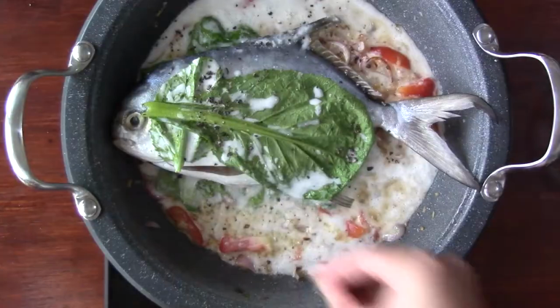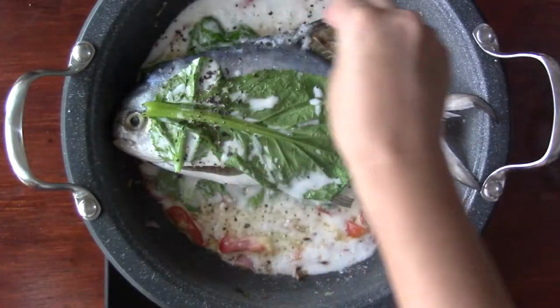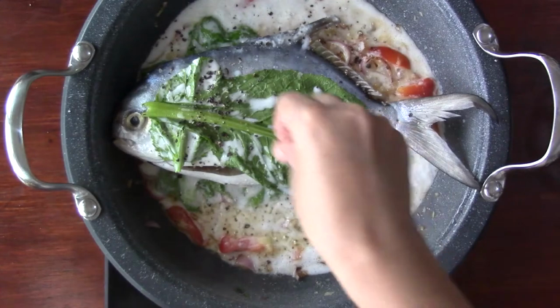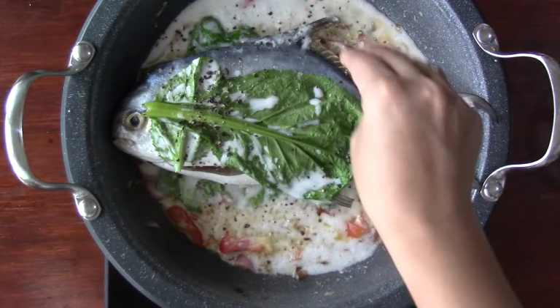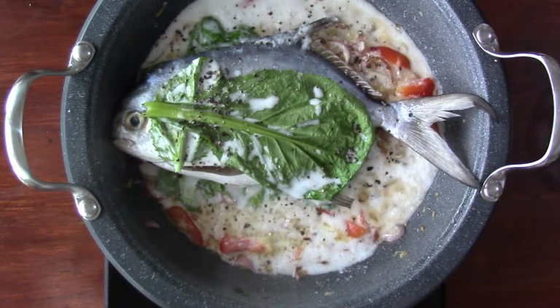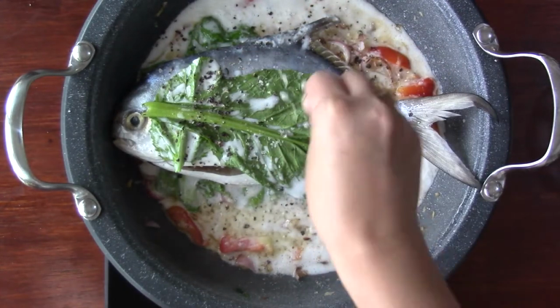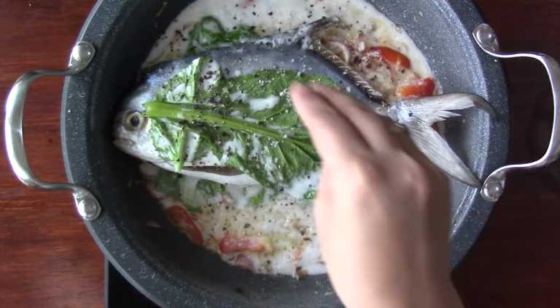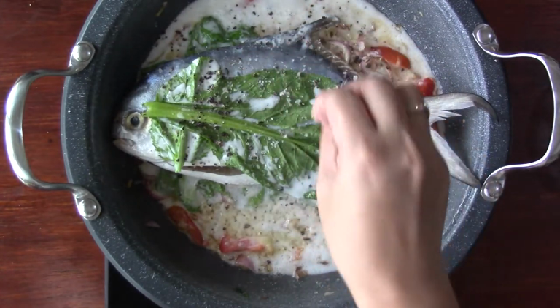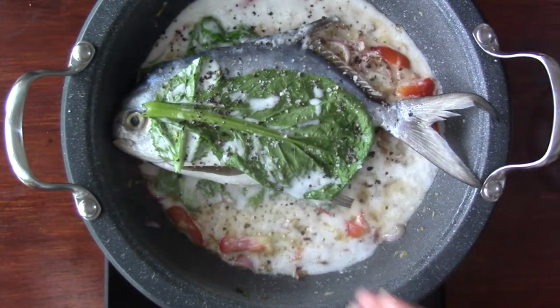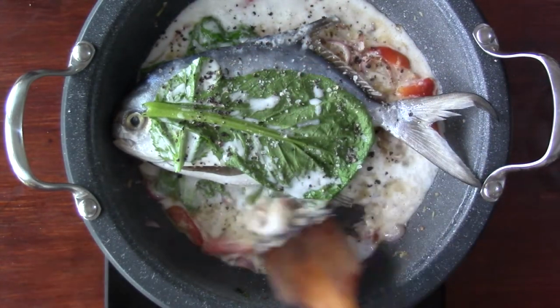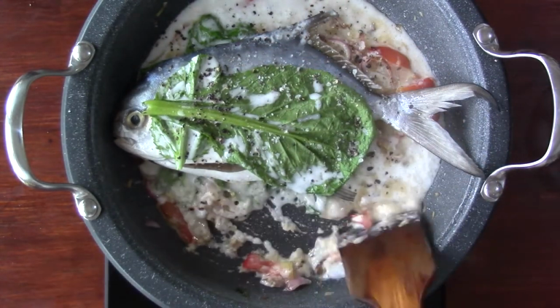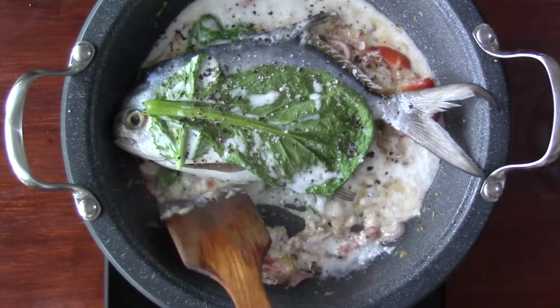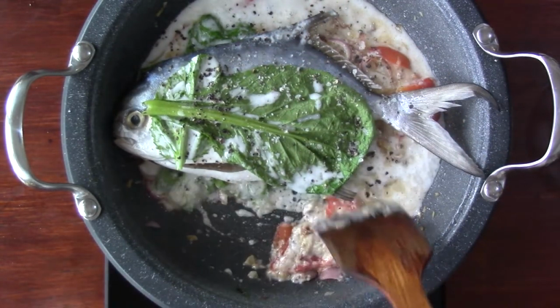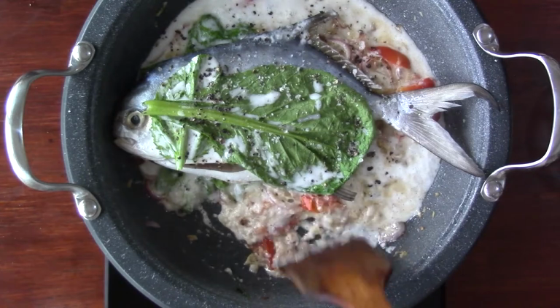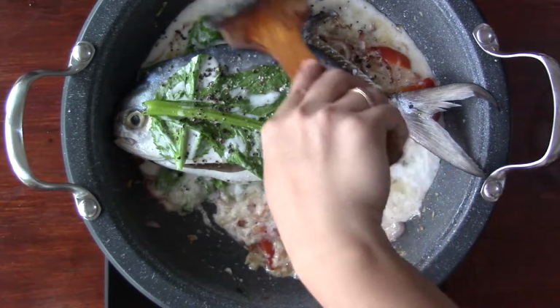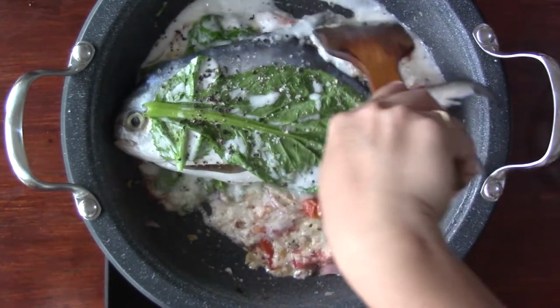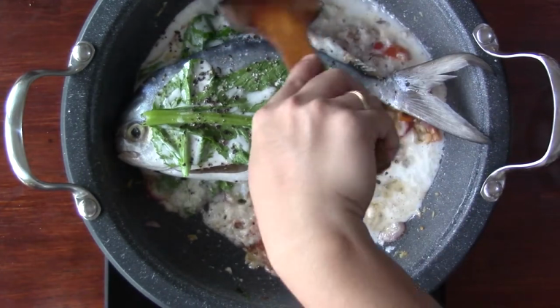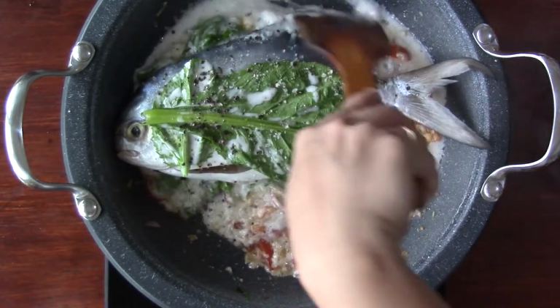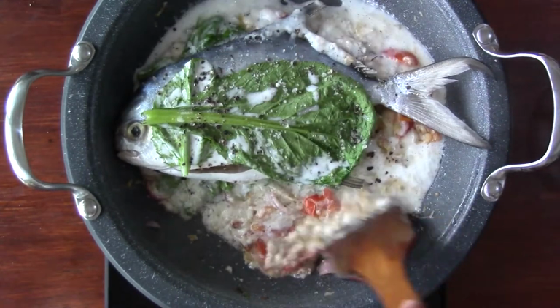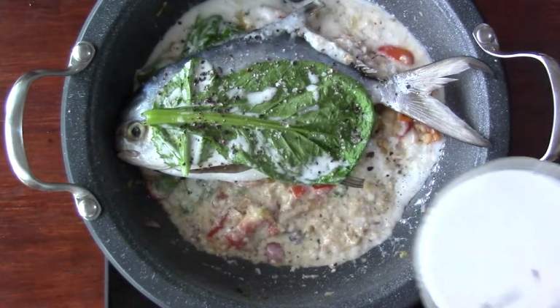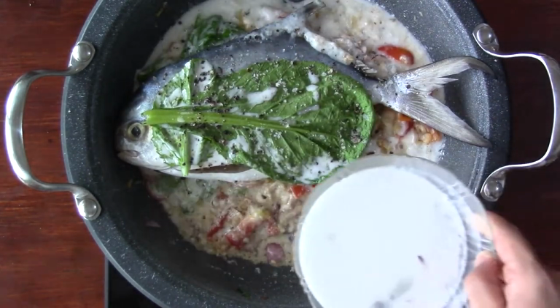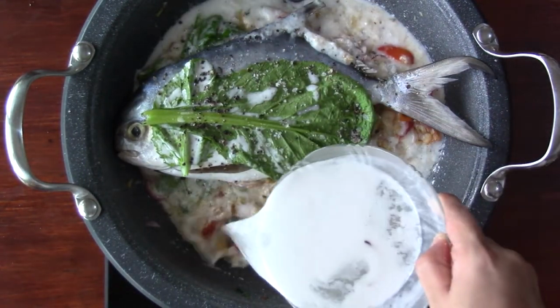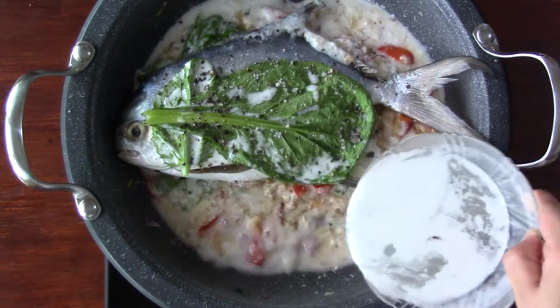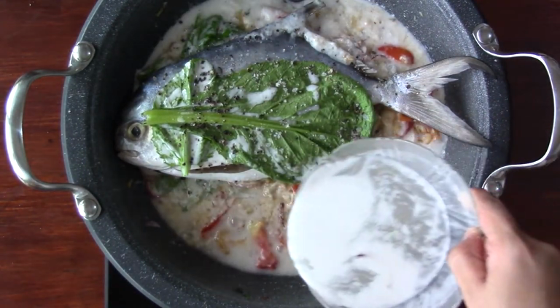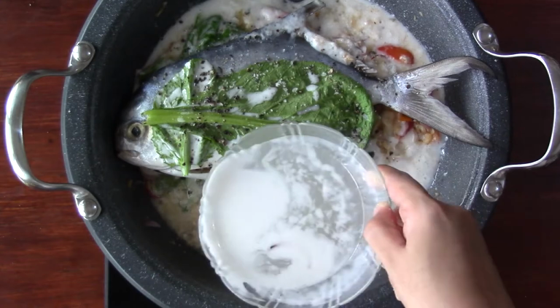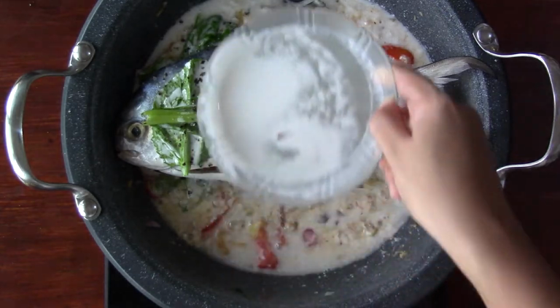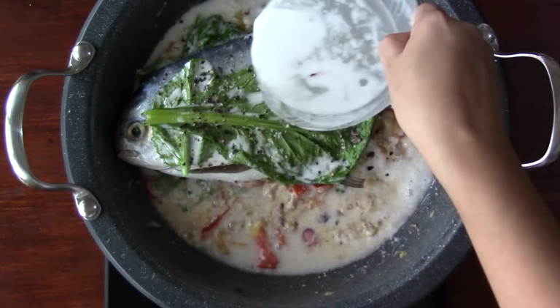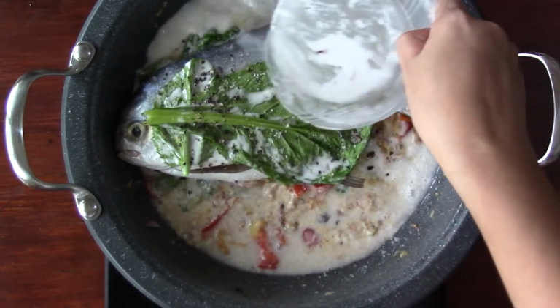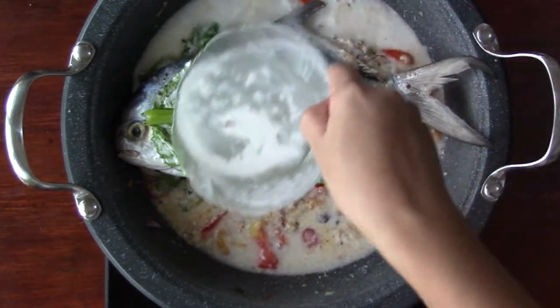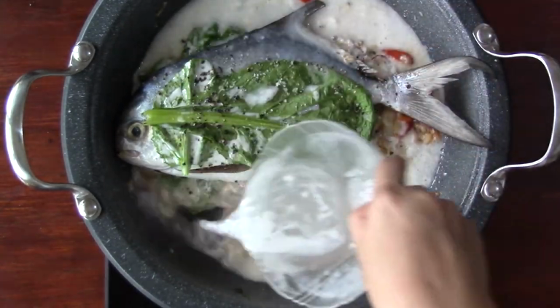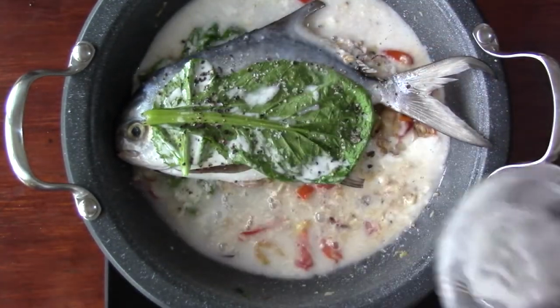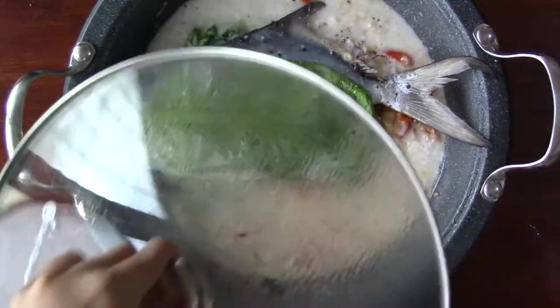Now we season it with salt and pepper. At this point, the cream is too thick, so pour in the coconut milk and simmer for another 10 minutes.